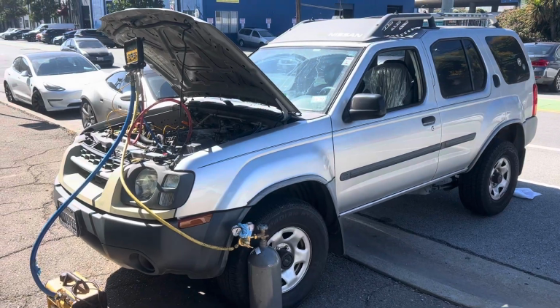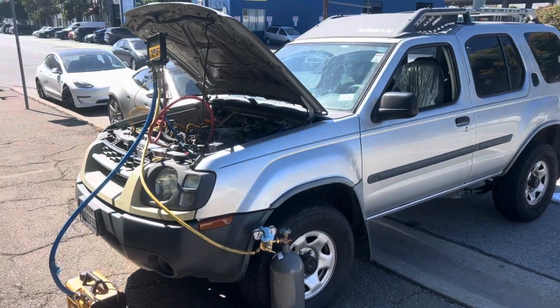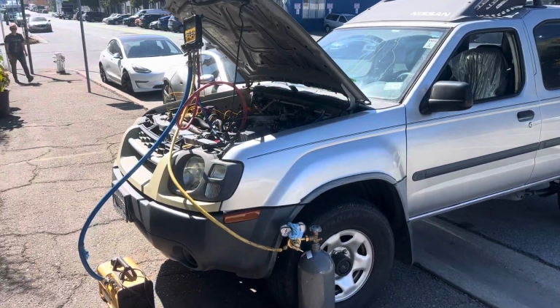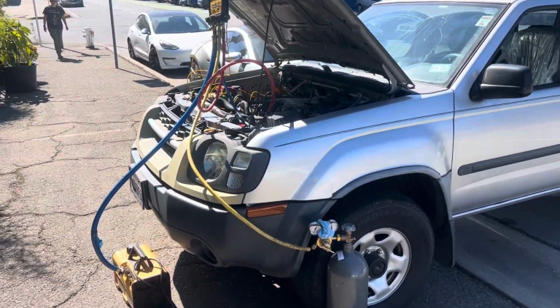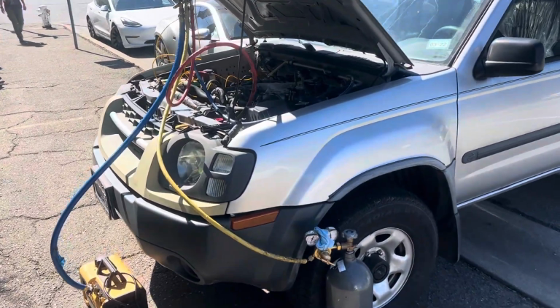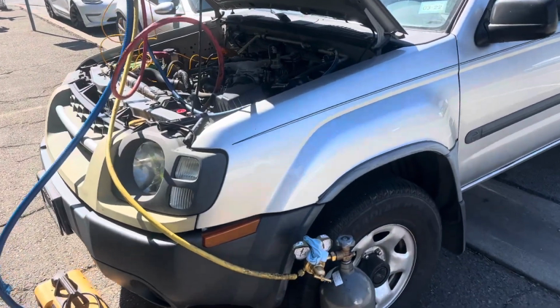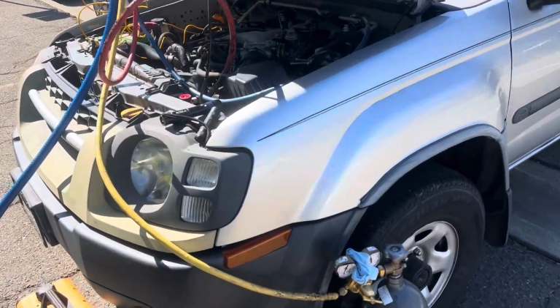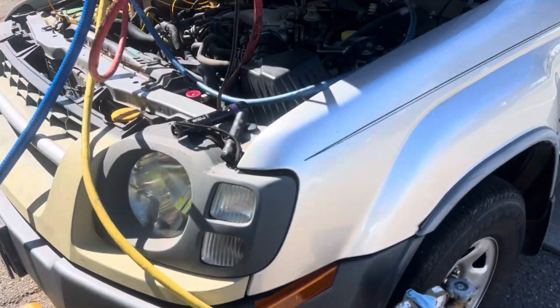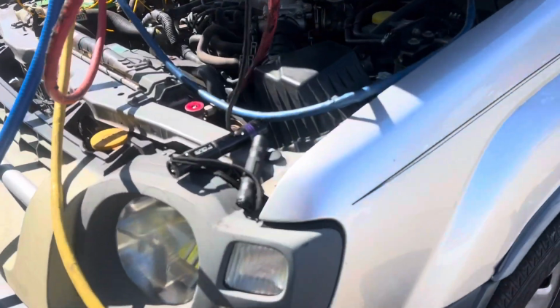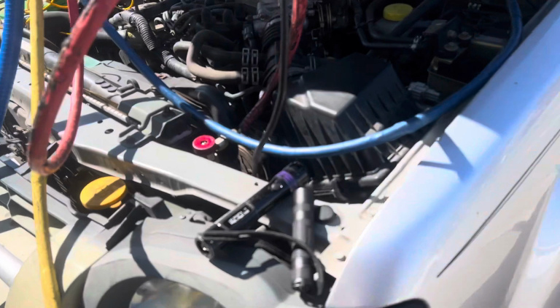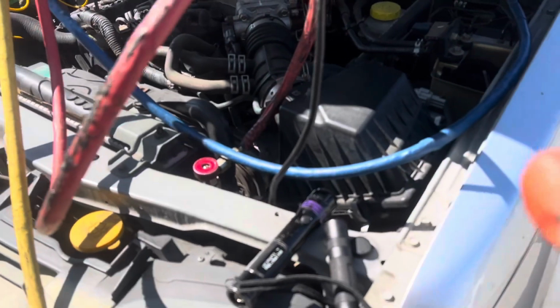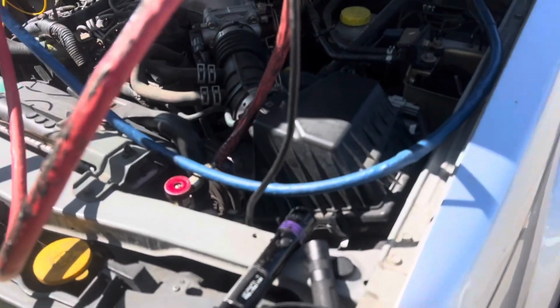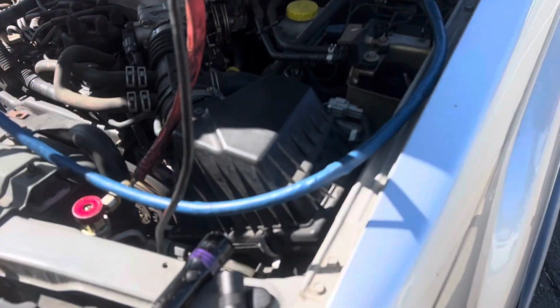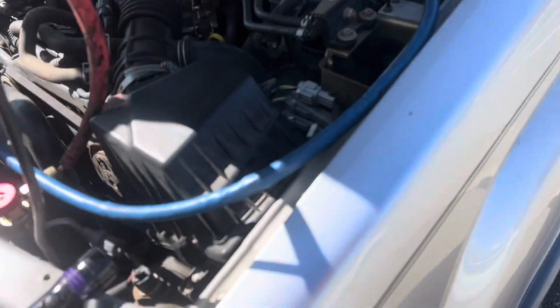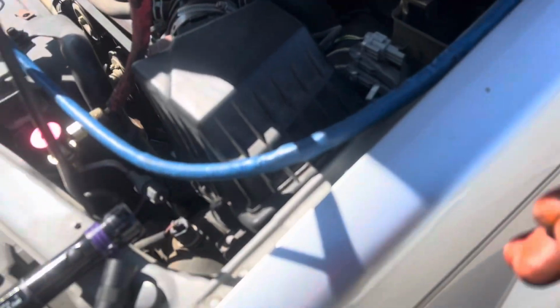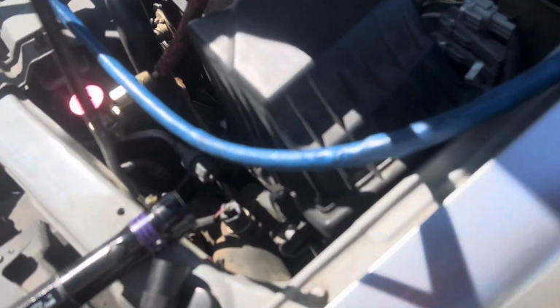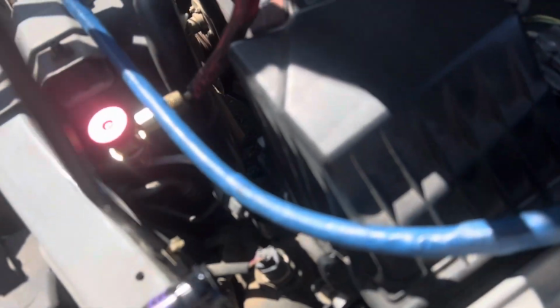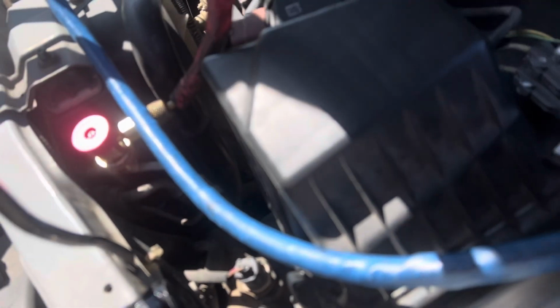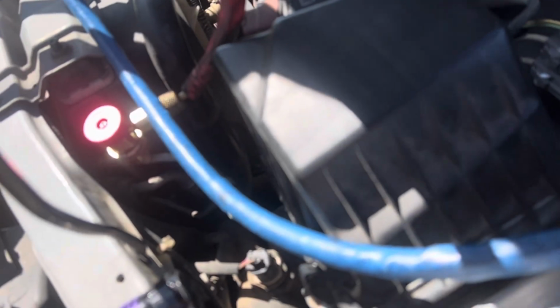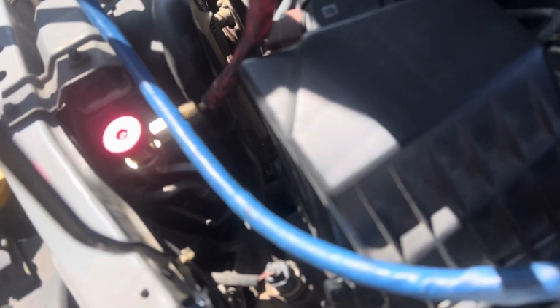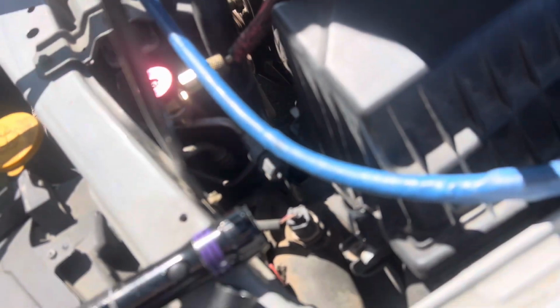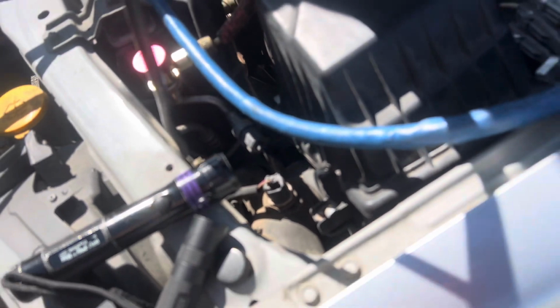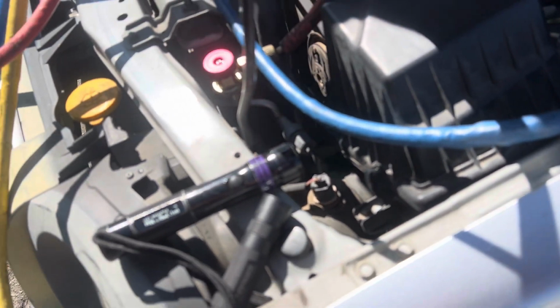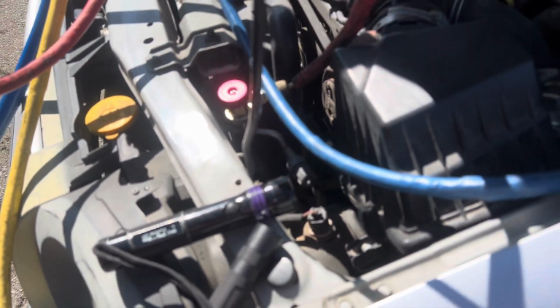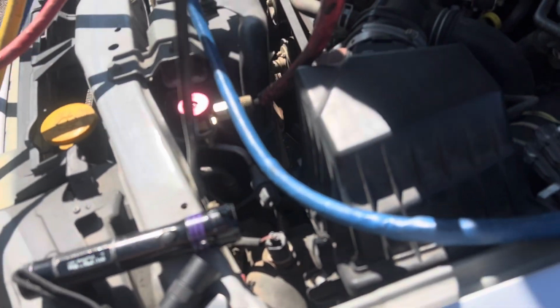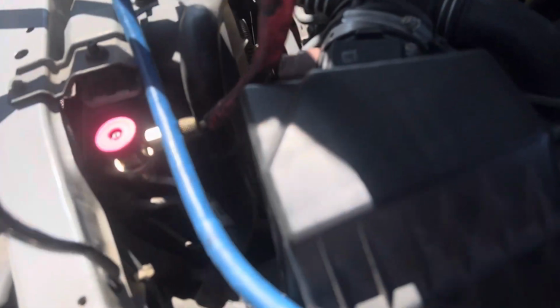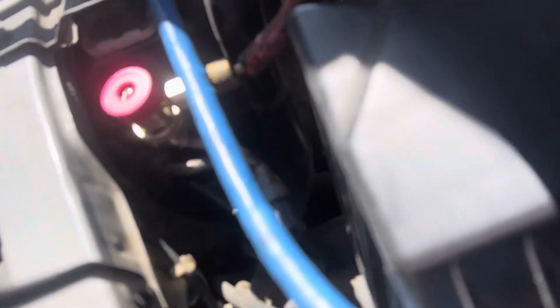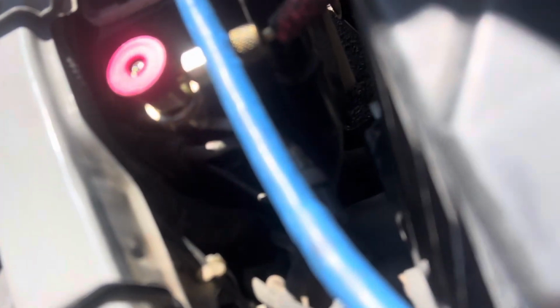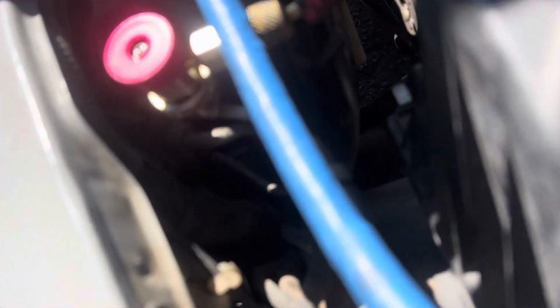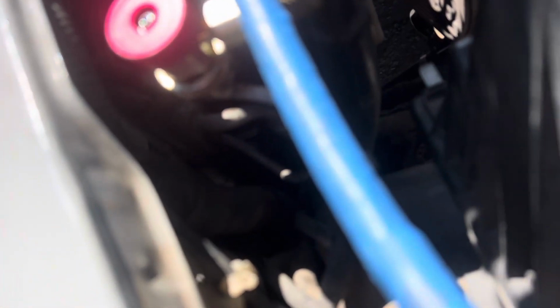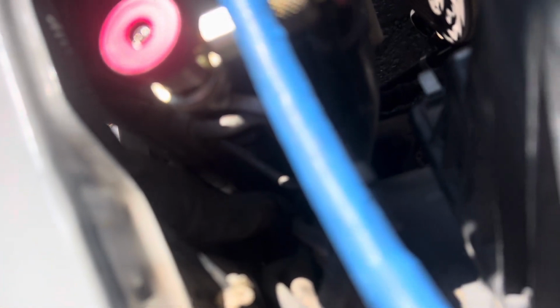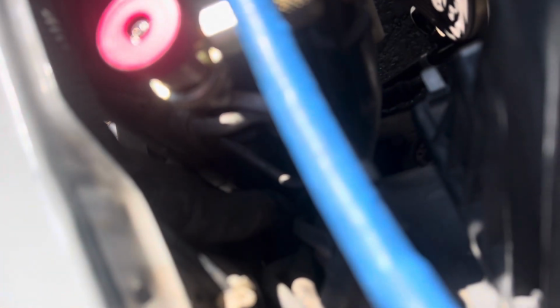2004 Nissan Xterra. The customer complaint is AC not working. I was called in — suspicious of some O-rings because they've seen some dust buildup.